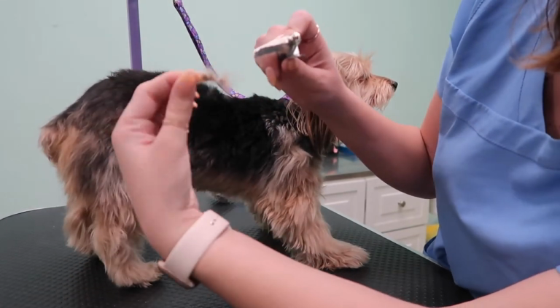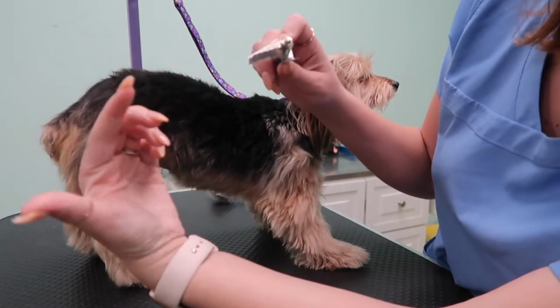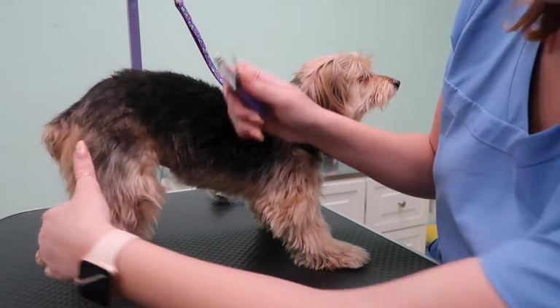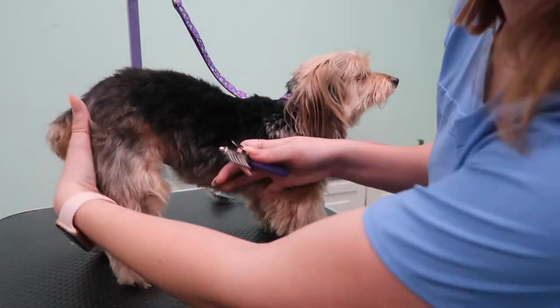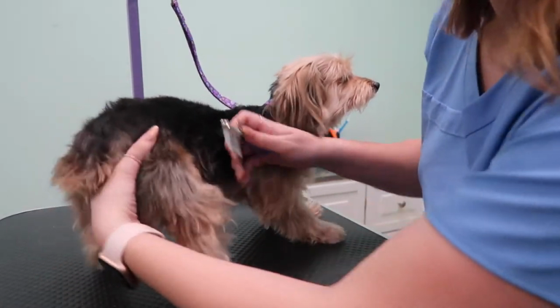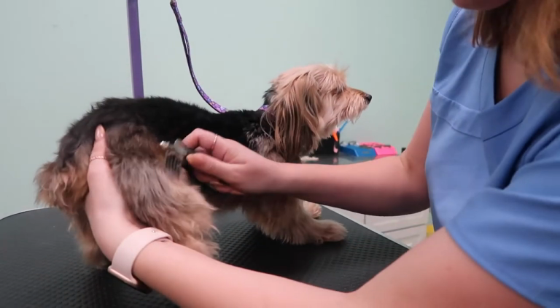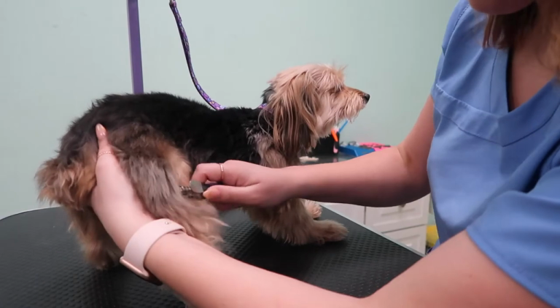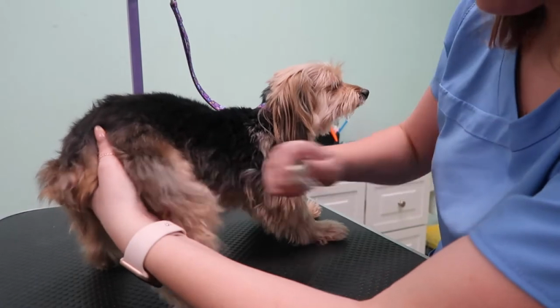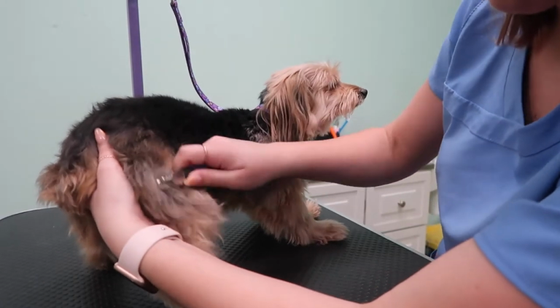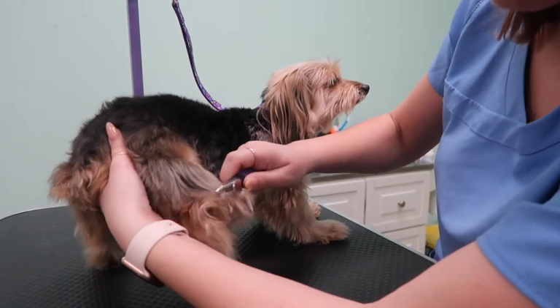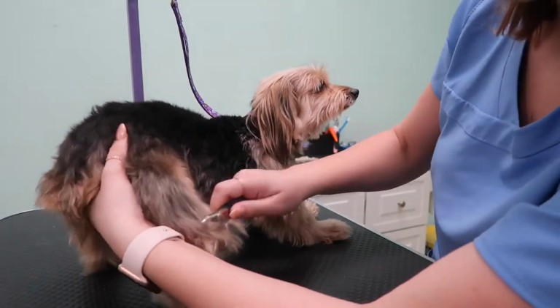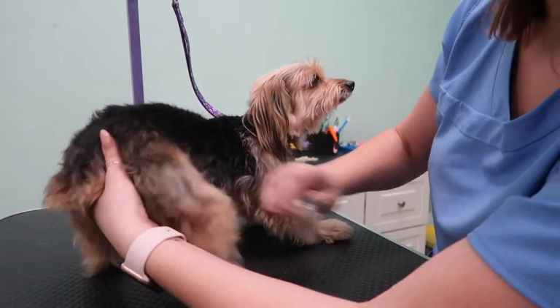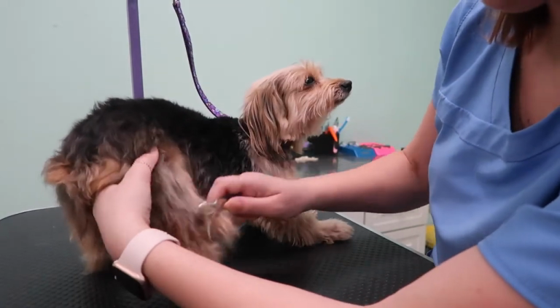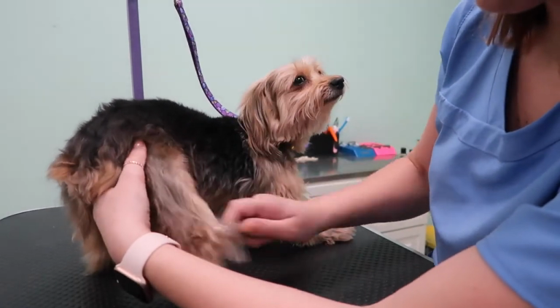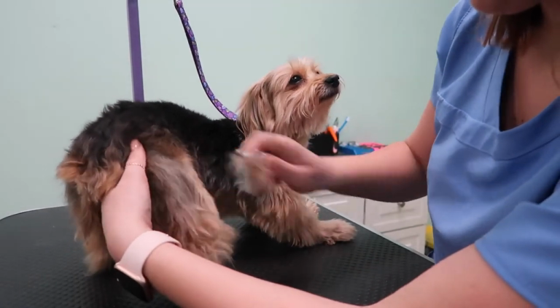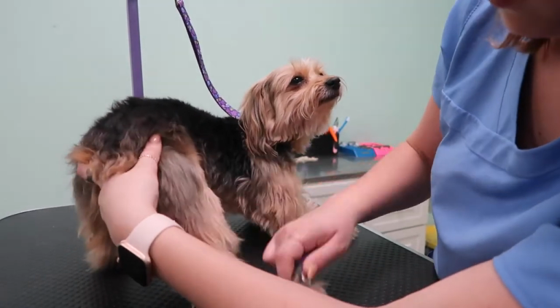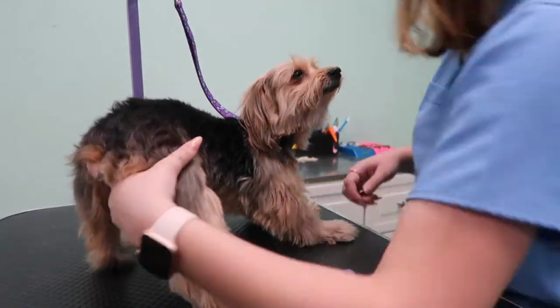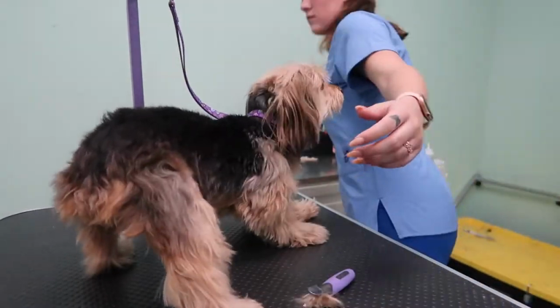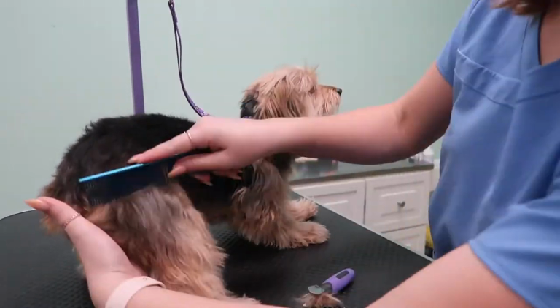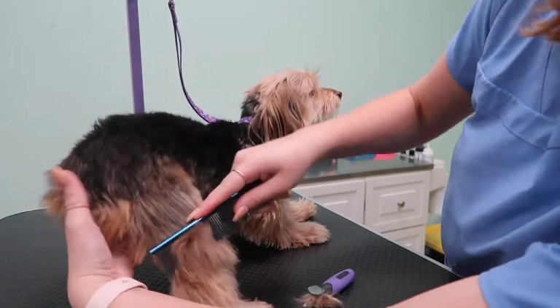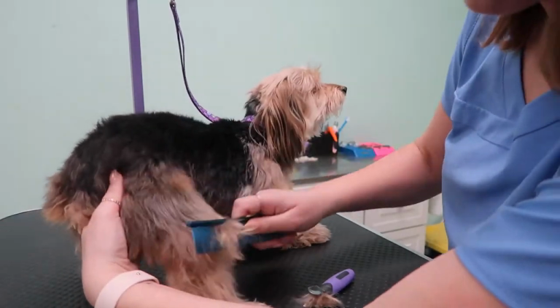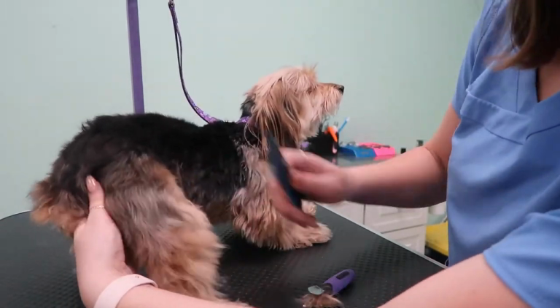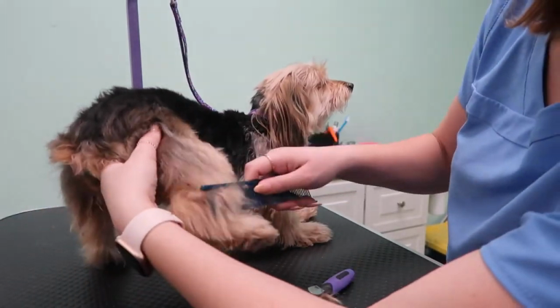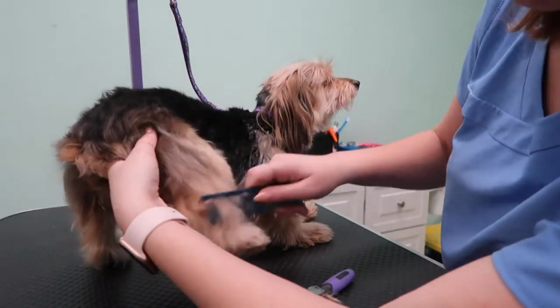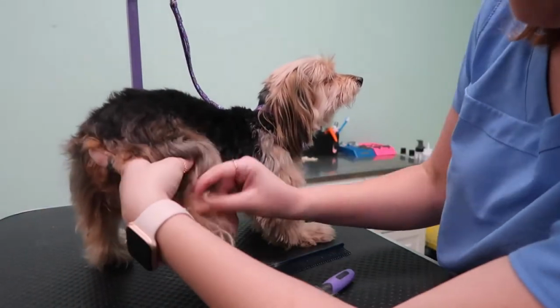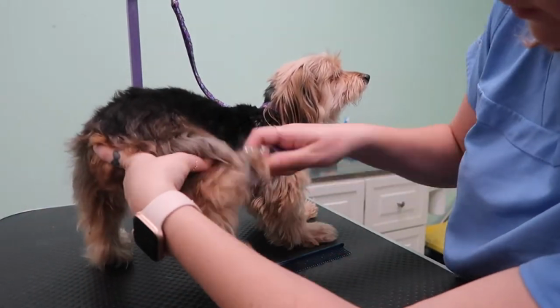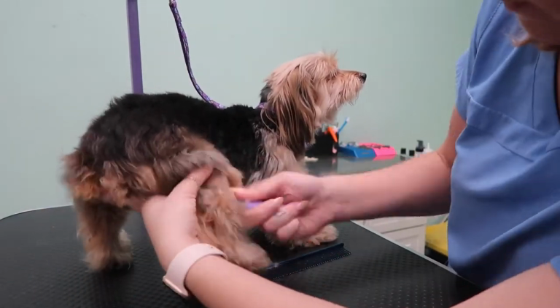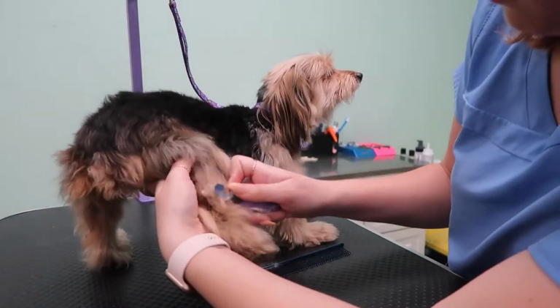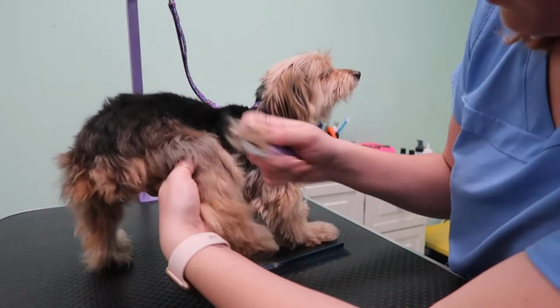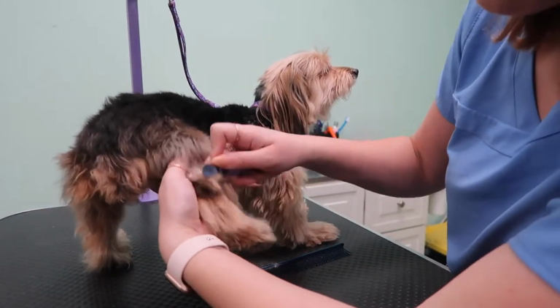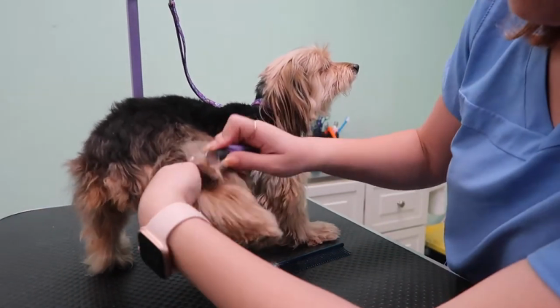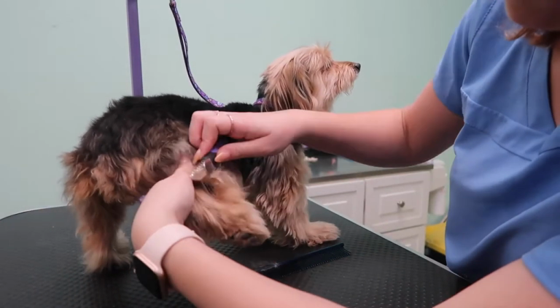This thing really gets them out super easily. Then I just use my comb to go back in and make sure all of them are out. I get most of my tools from either Amazon or the website Groomers Mall.